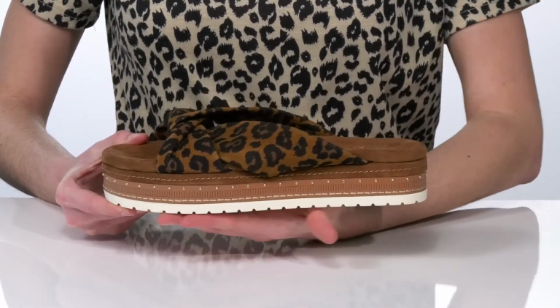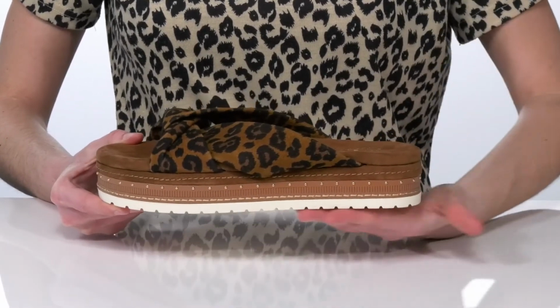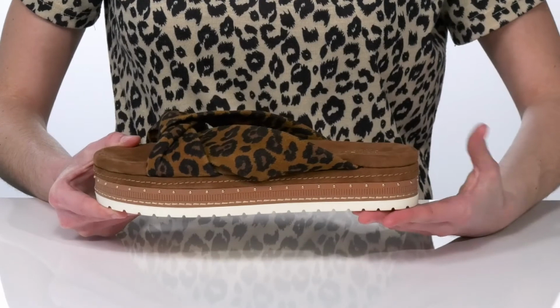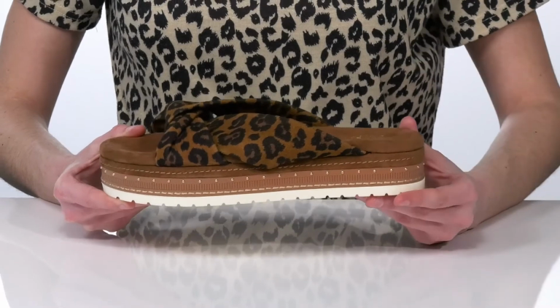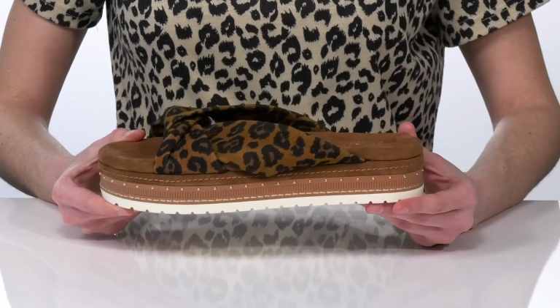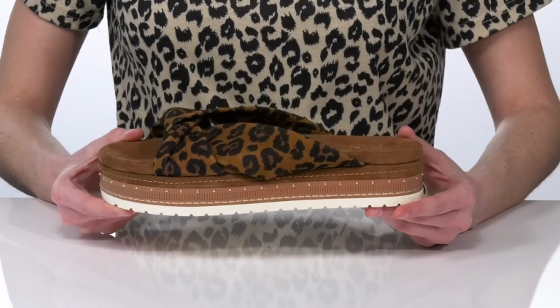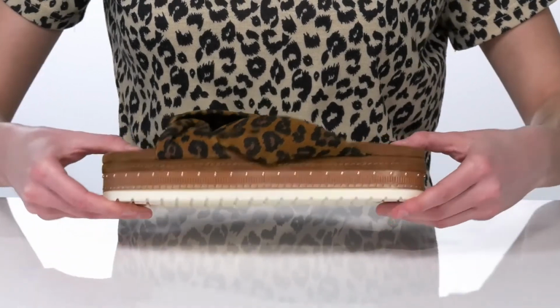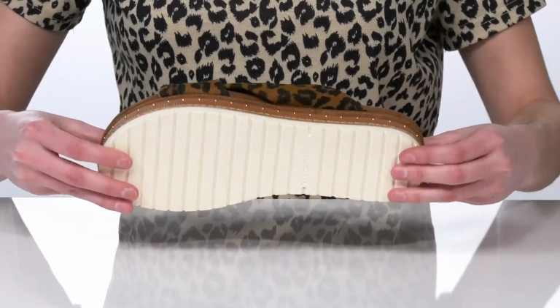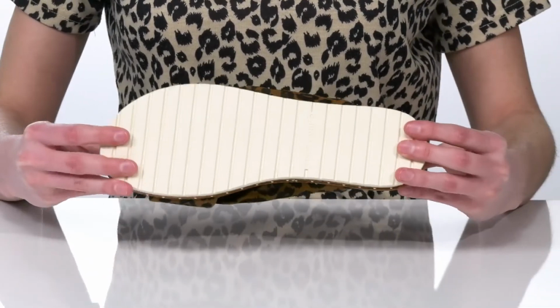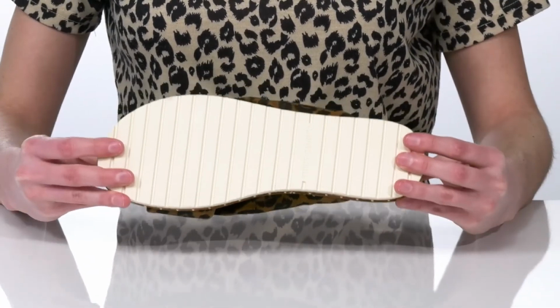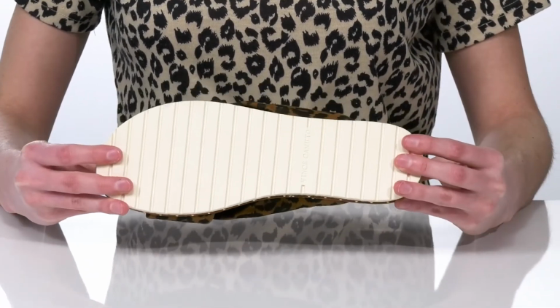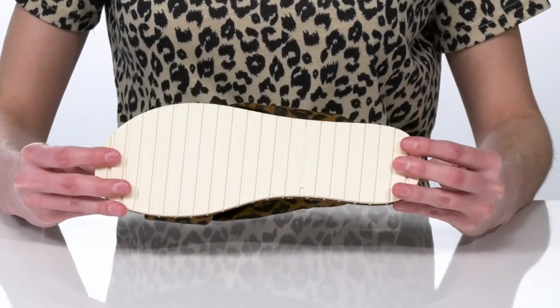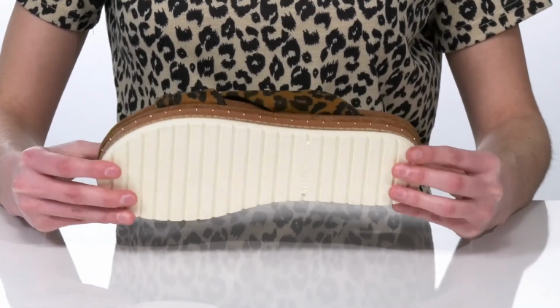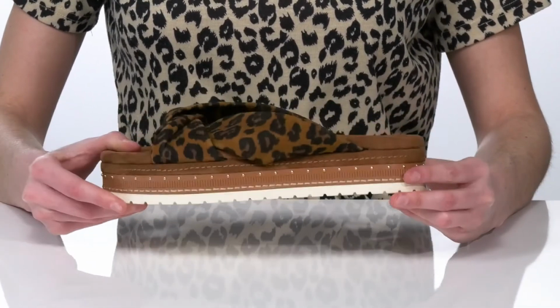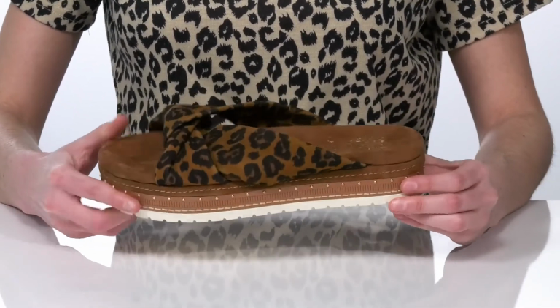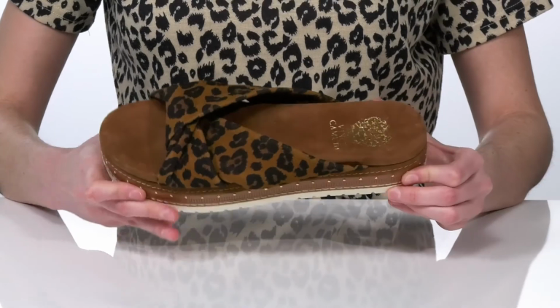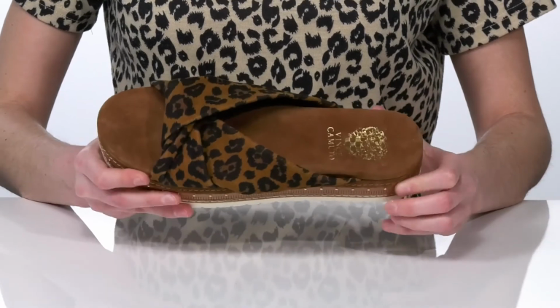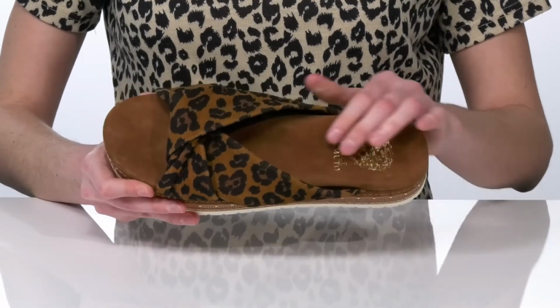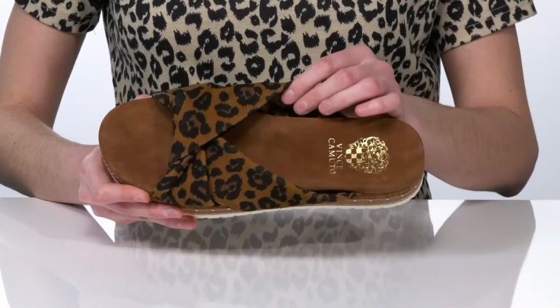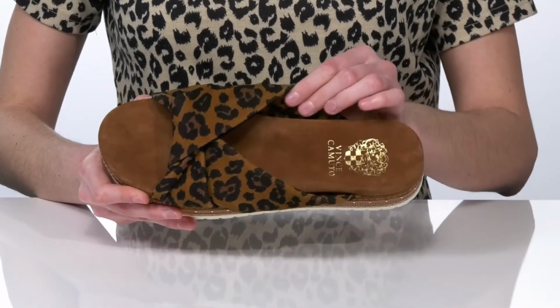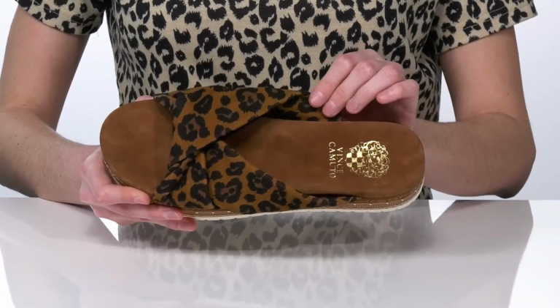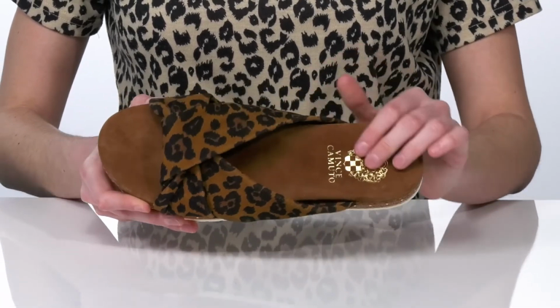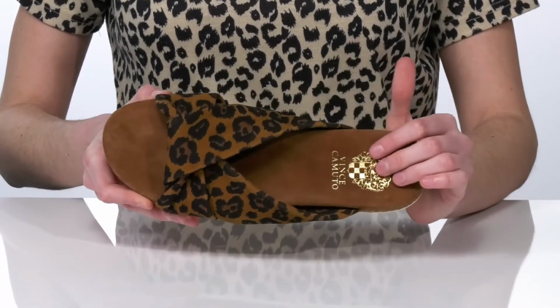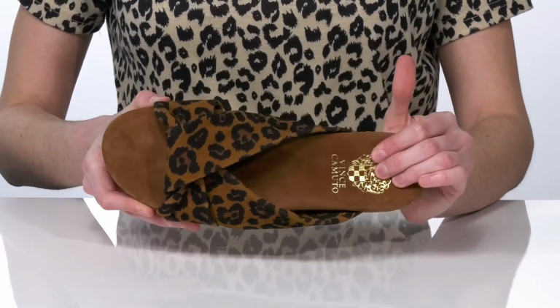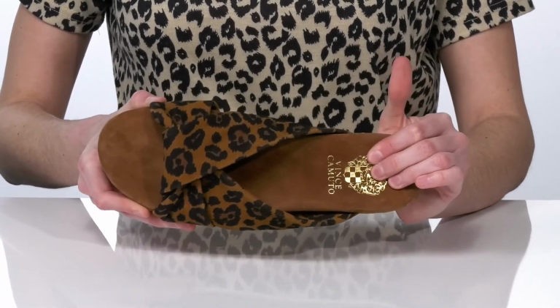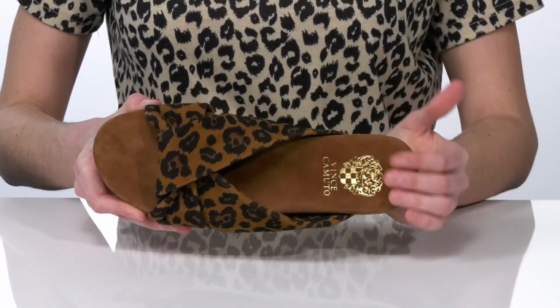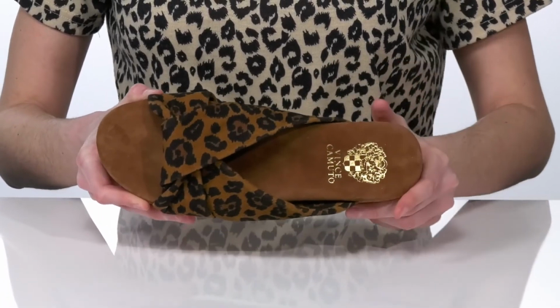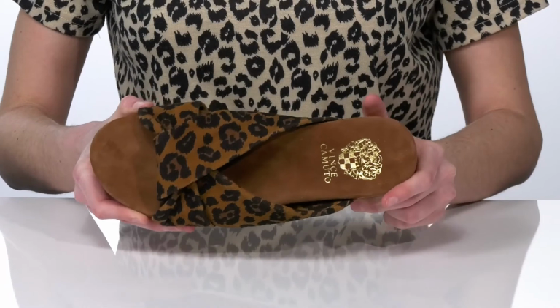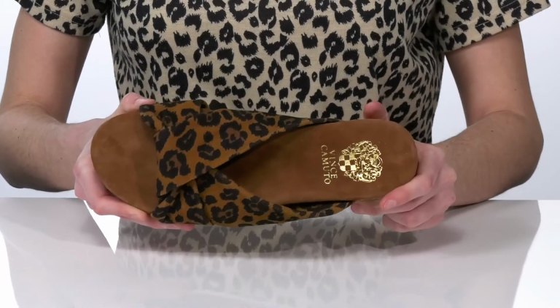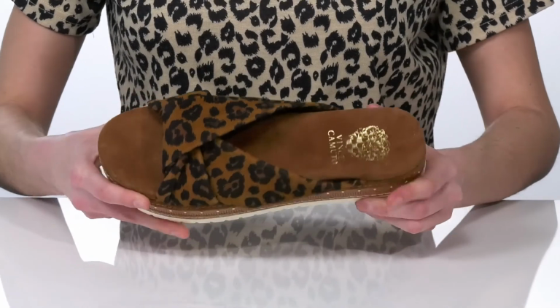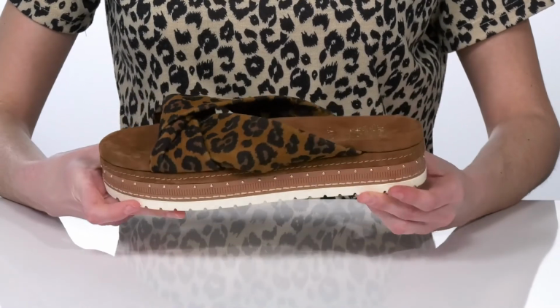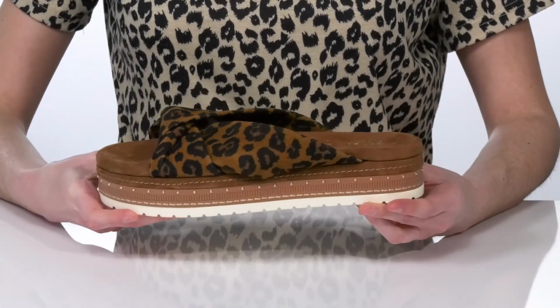That midsole is about an inch and a half tall all the way around the shoe, and they have a grippy outsole underneath for traction. Inside has a soft leather lining and a cushioned footbed, which makes these great for long wear.